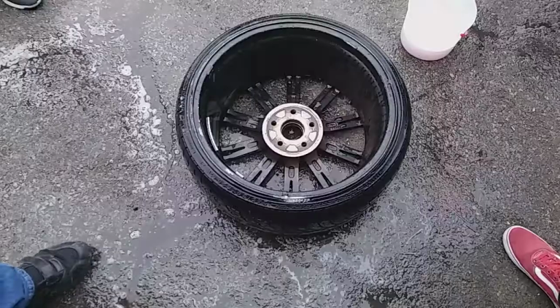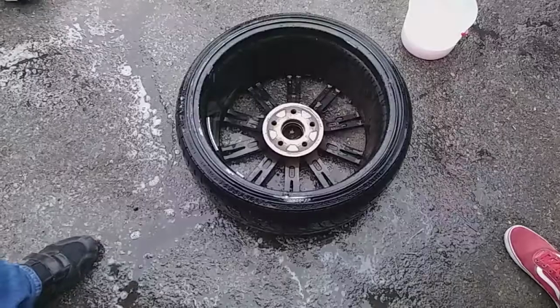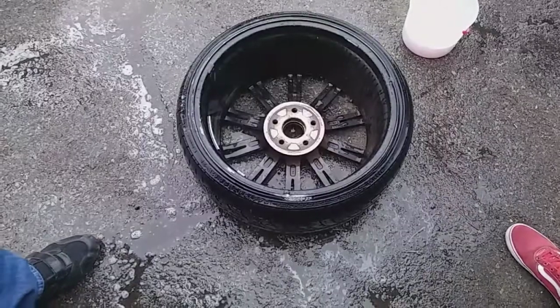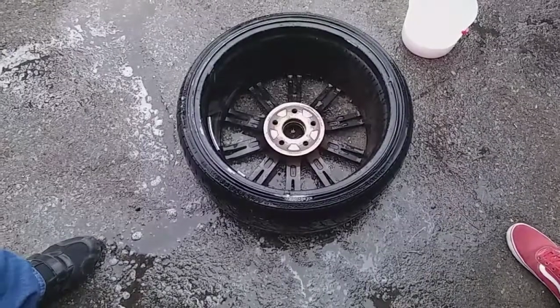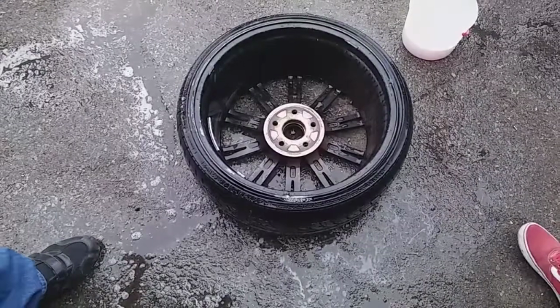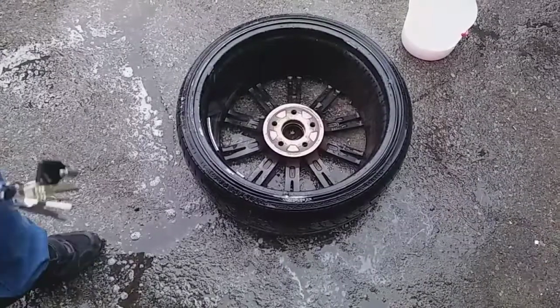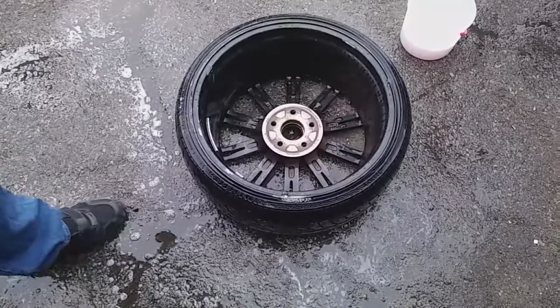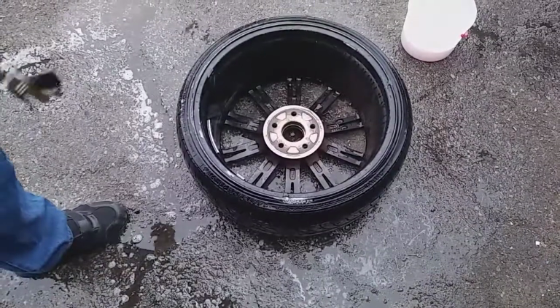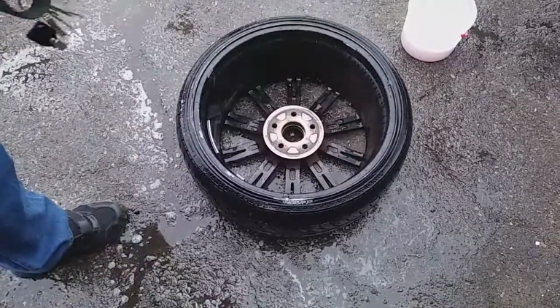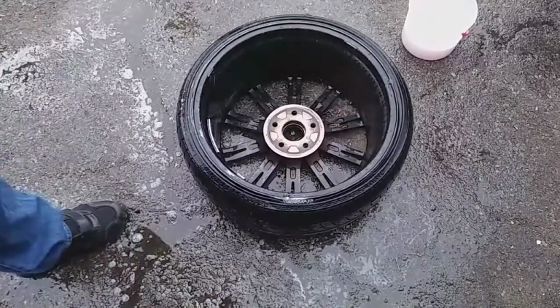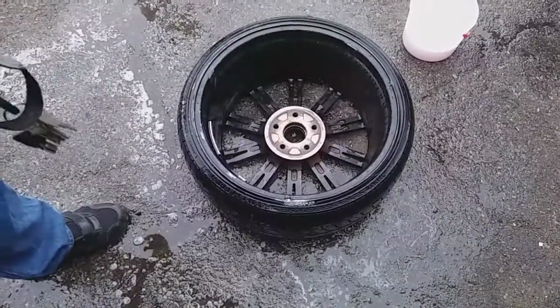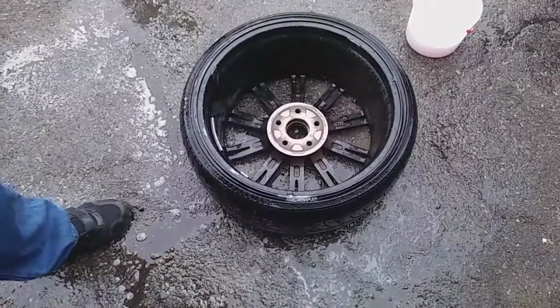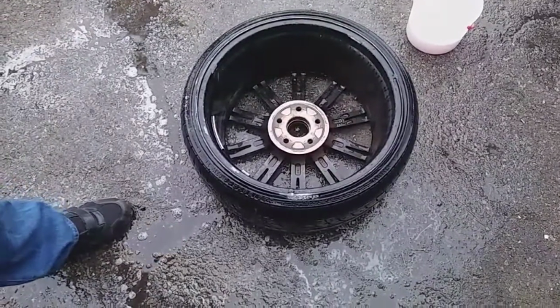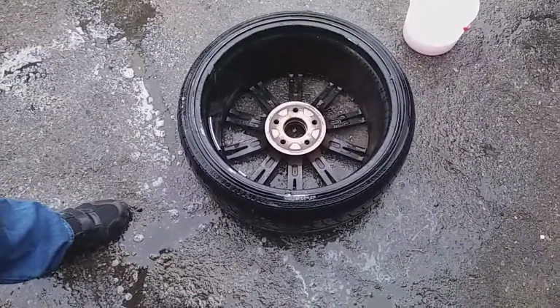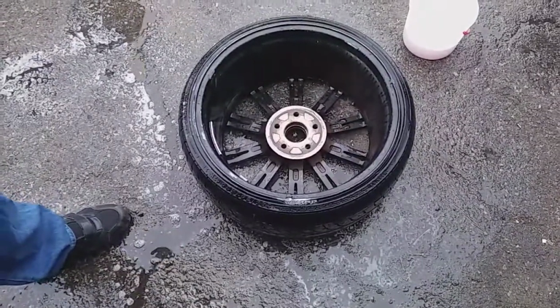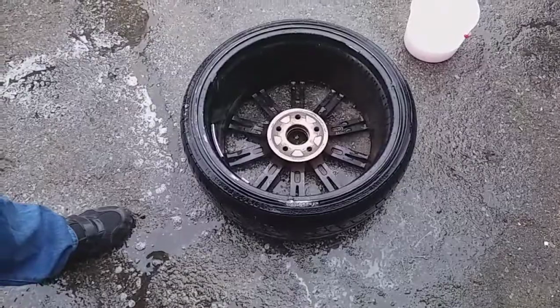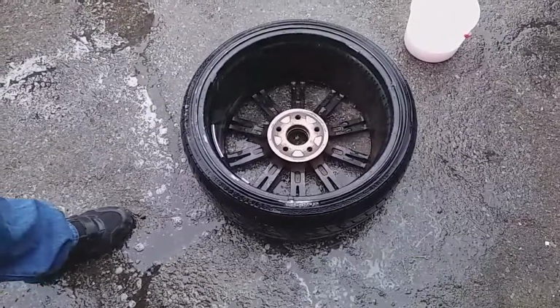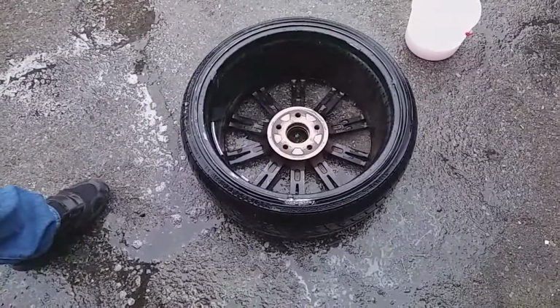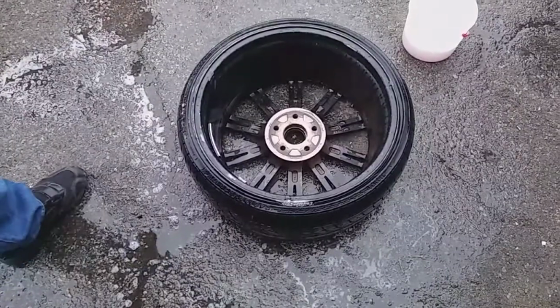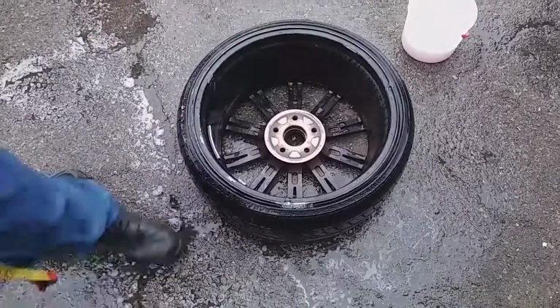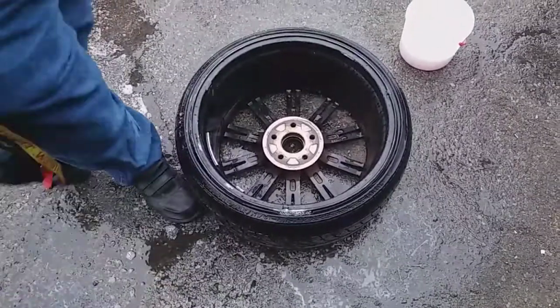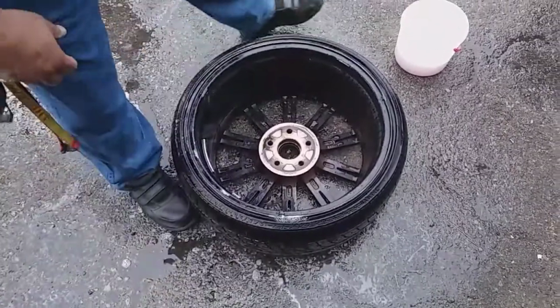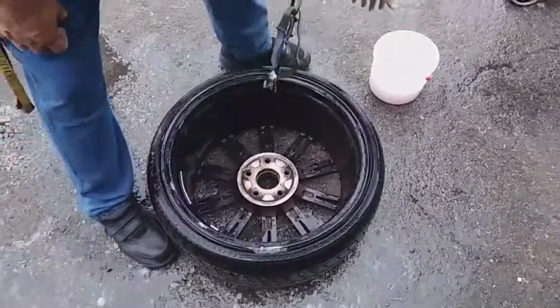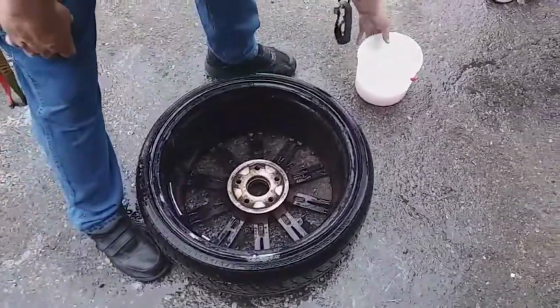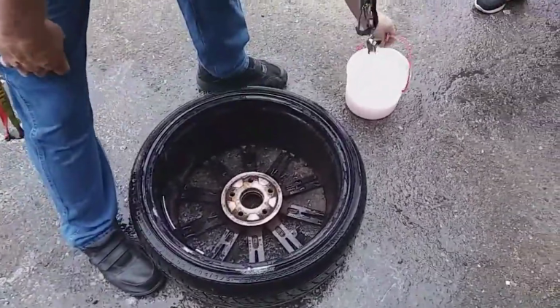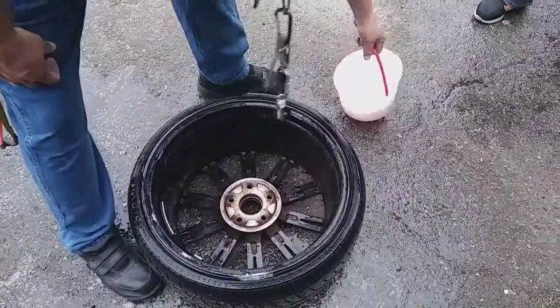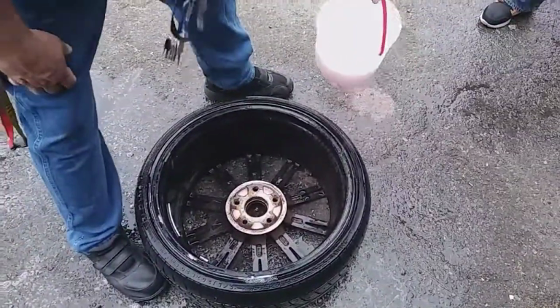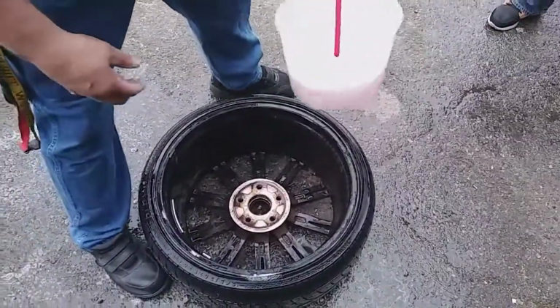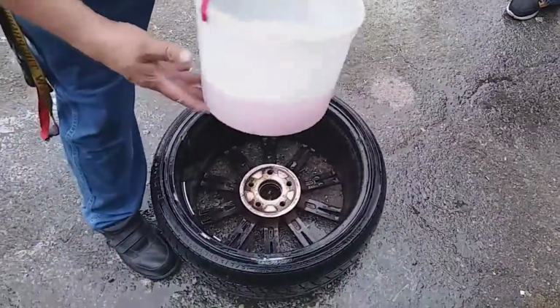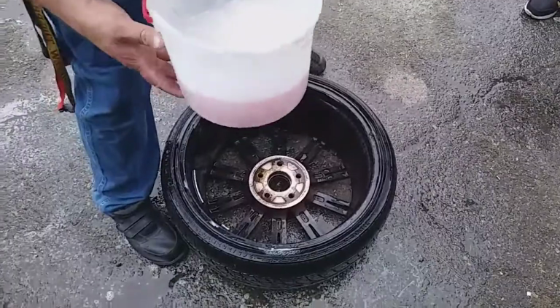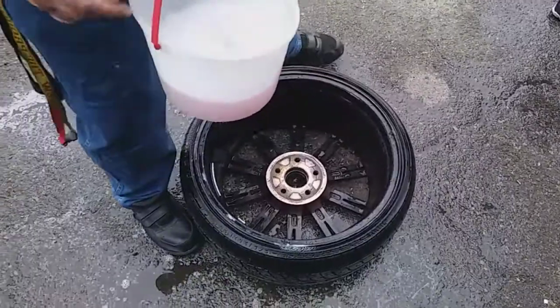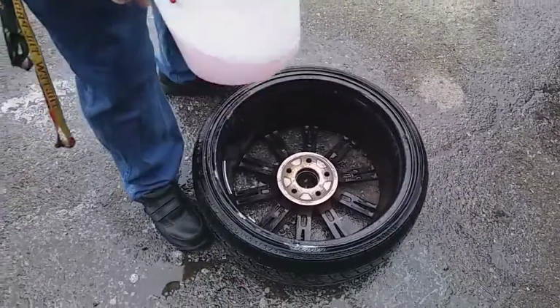Hi everybody, this is Mockler High School Automotive of 2017, and this is how you check to find a leak in a tire. You use a wheel and tire assembly and this bucket of soapy water.